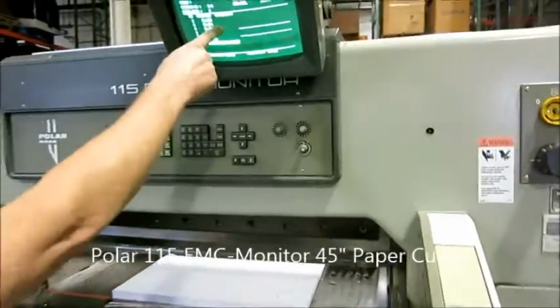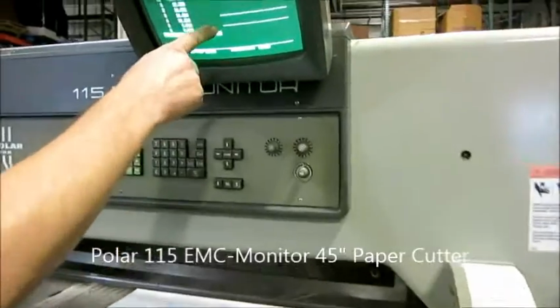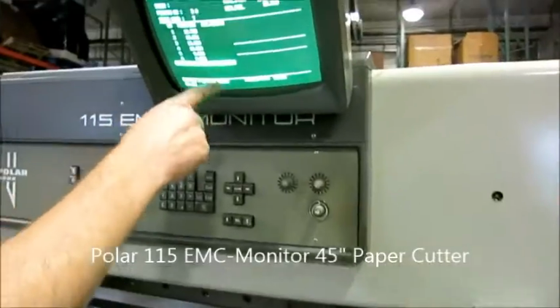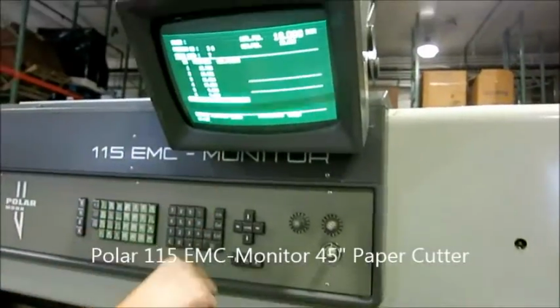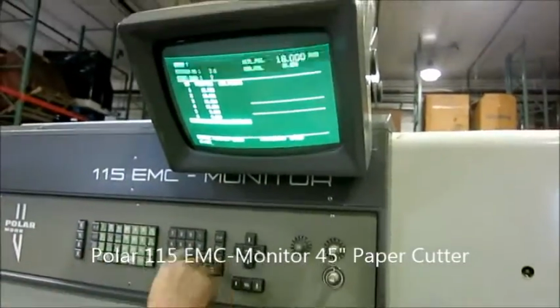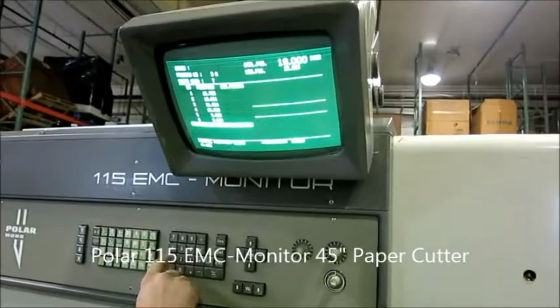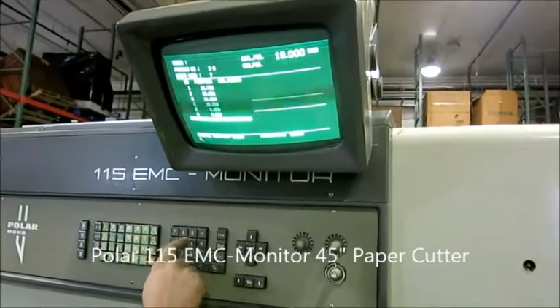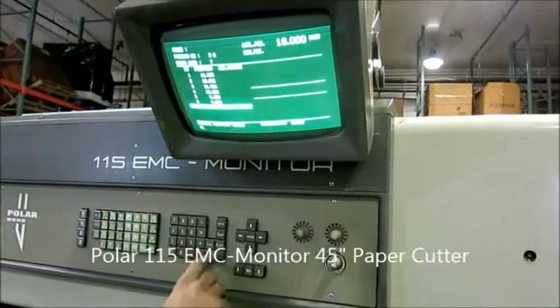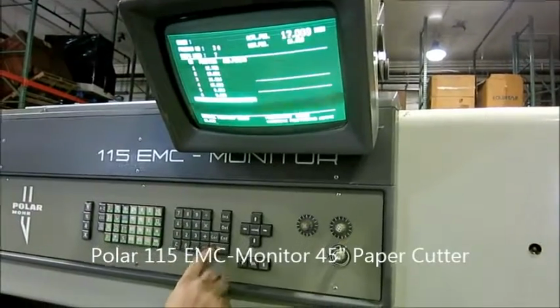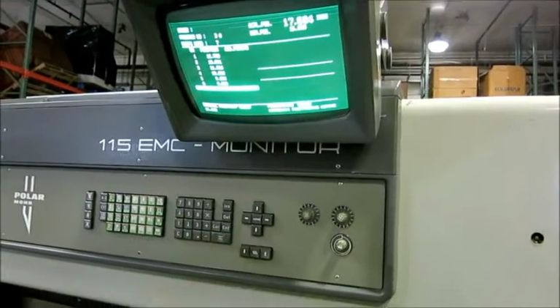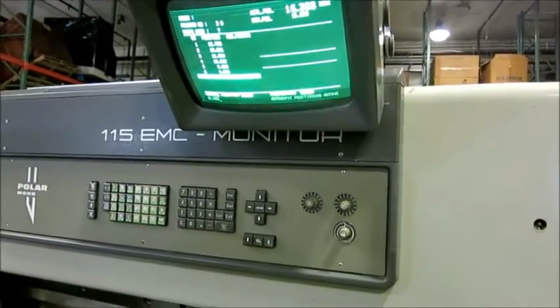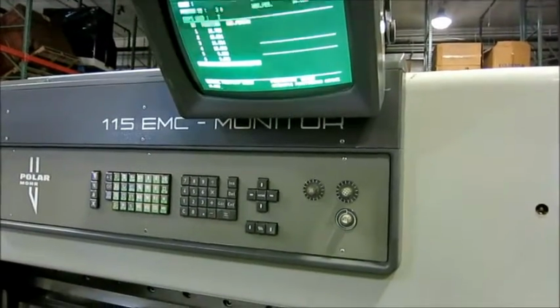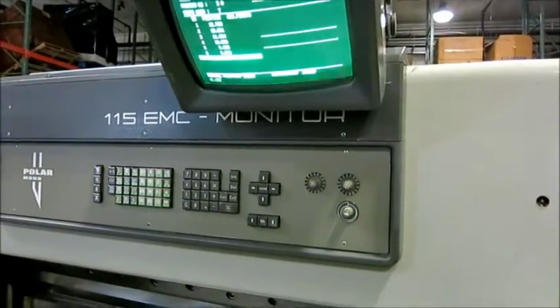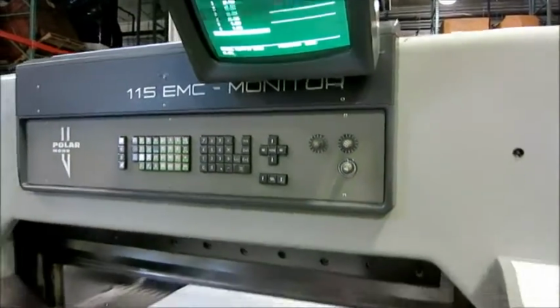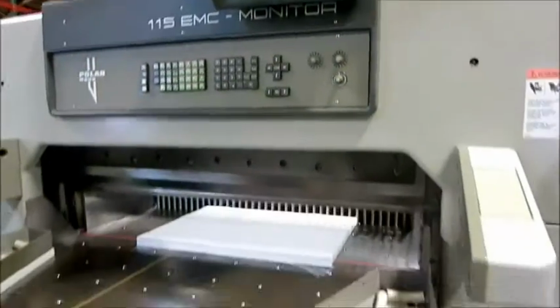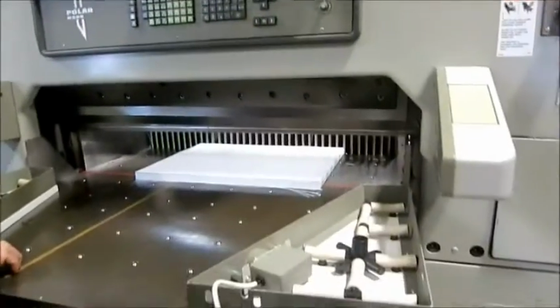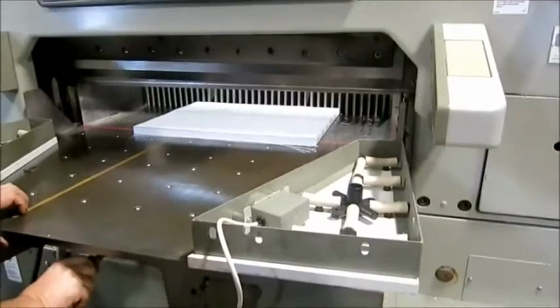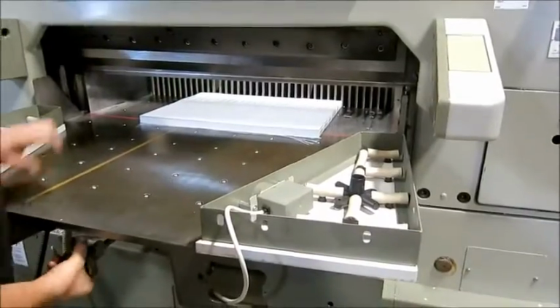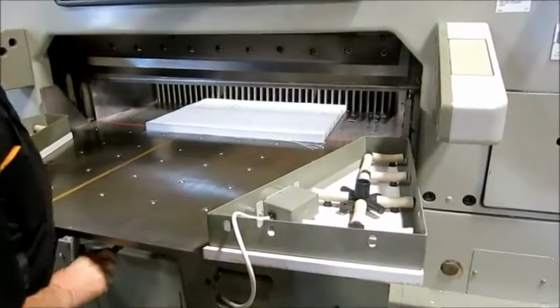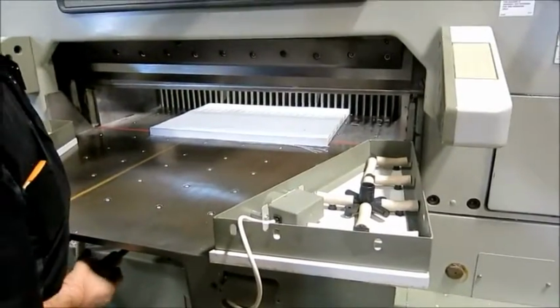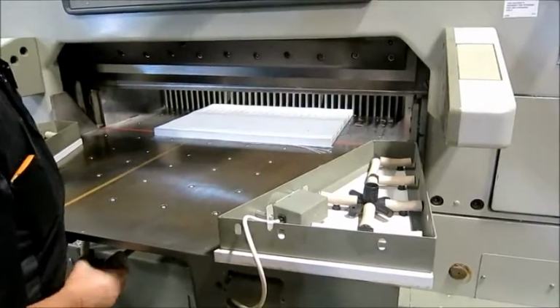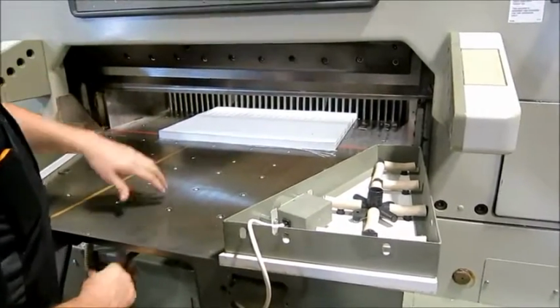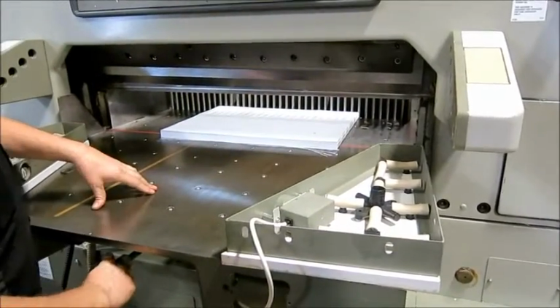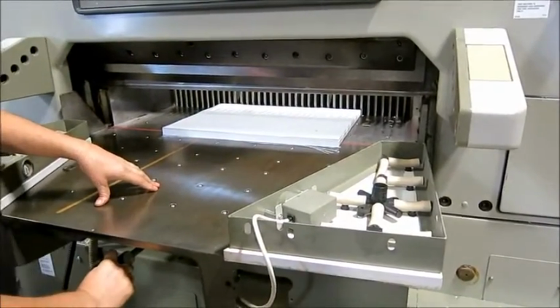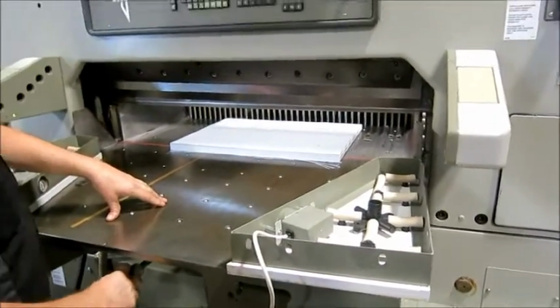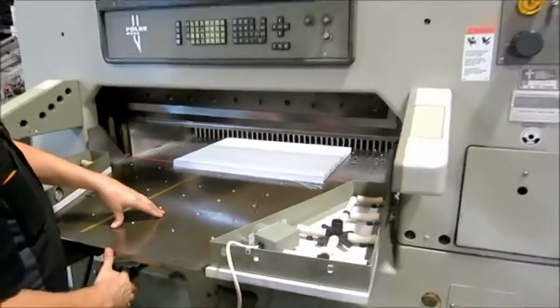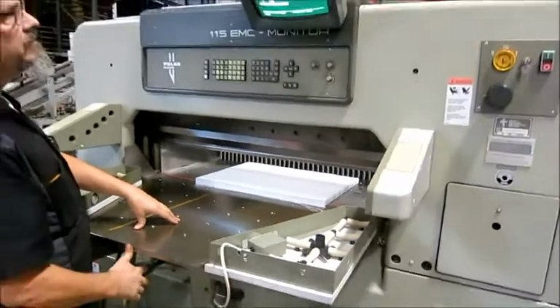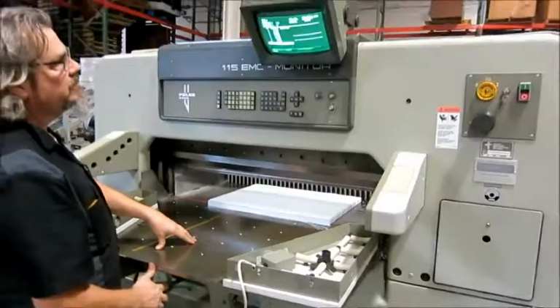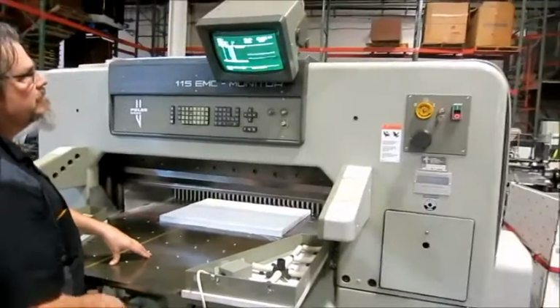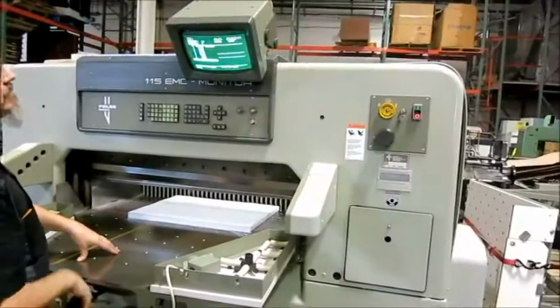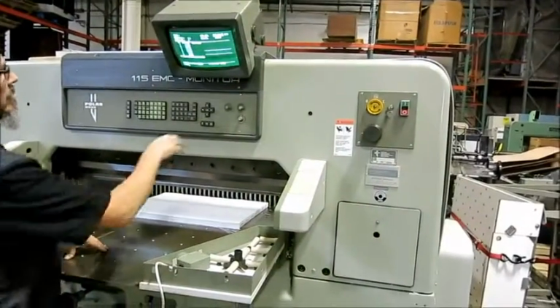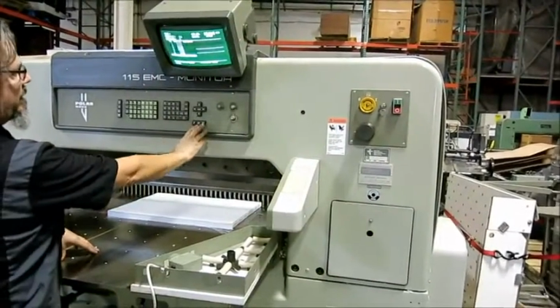Here's your computer. Everything works good. We have a hand wheel here to move the back gauge manually. You can move it with power down here, or you can move it here.